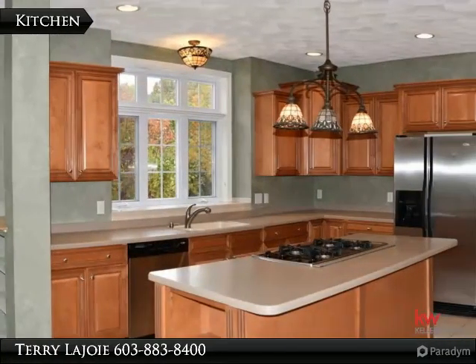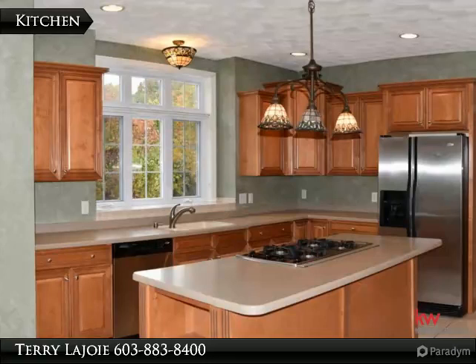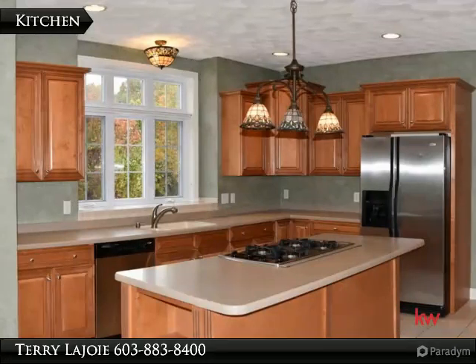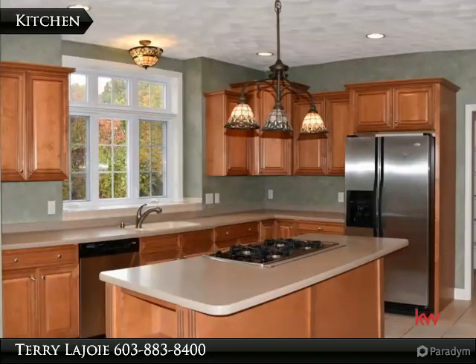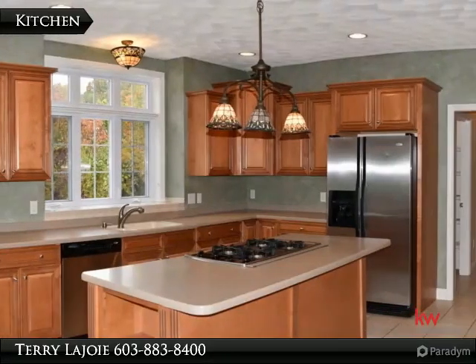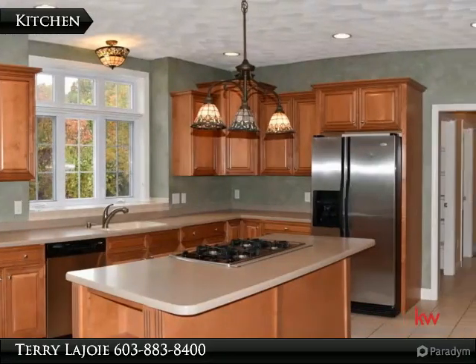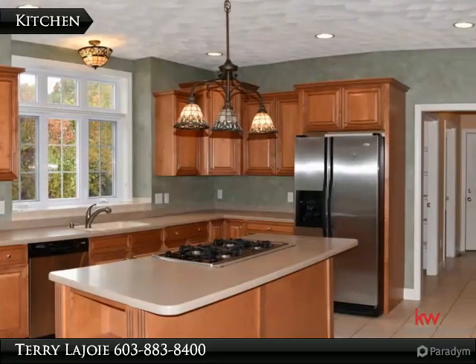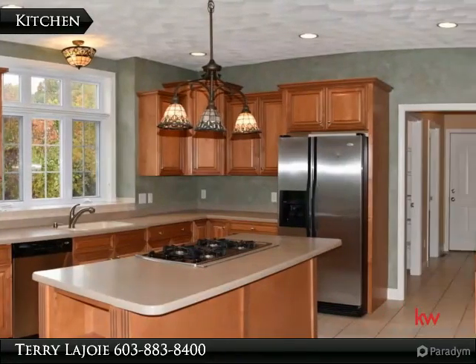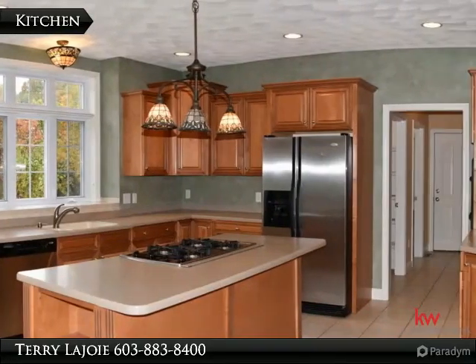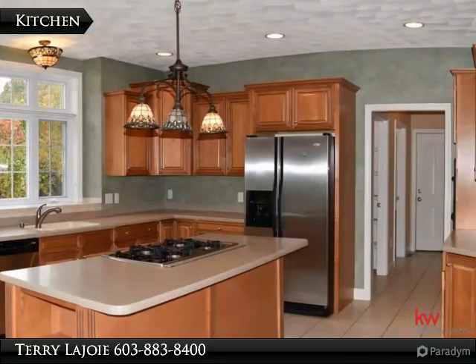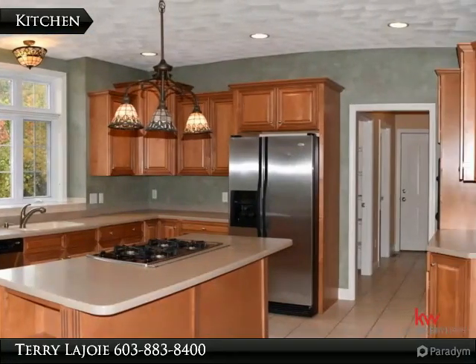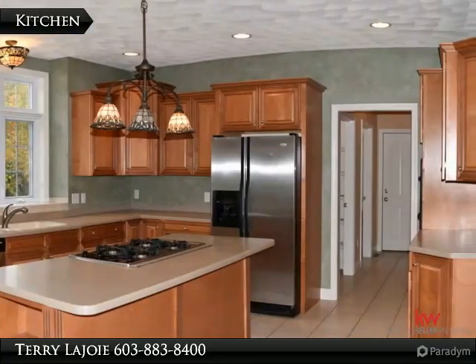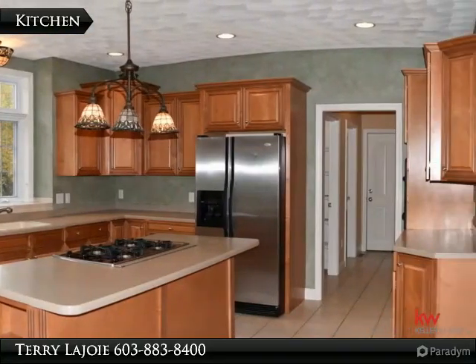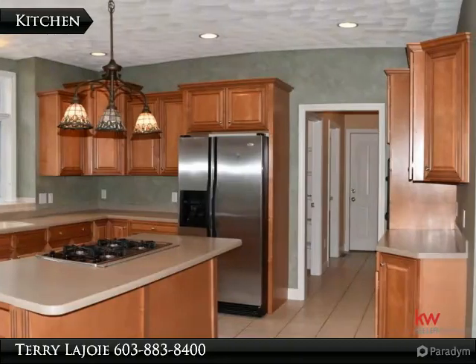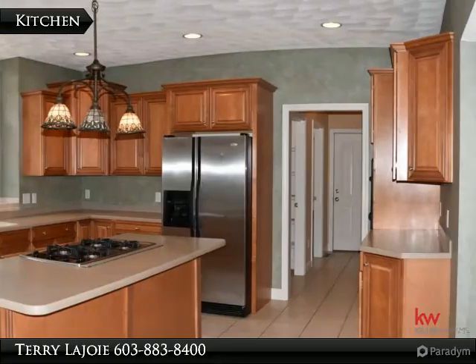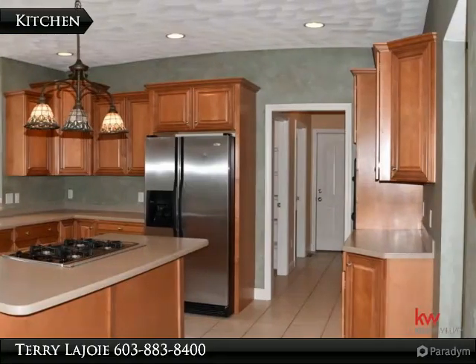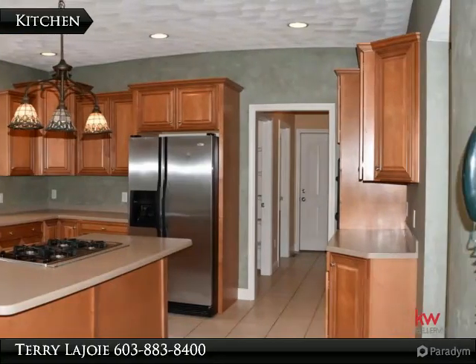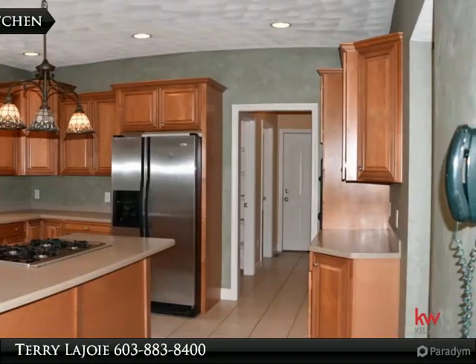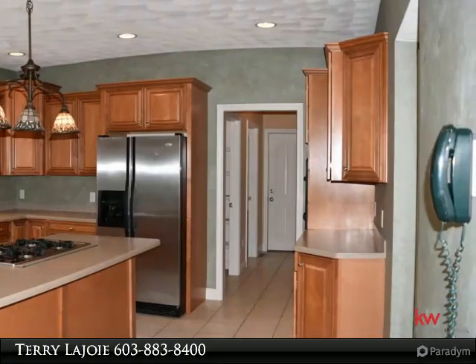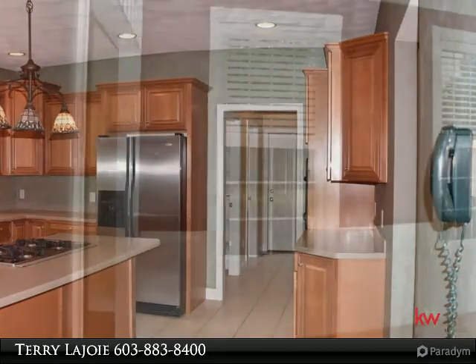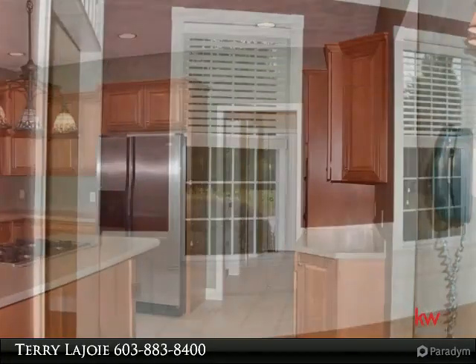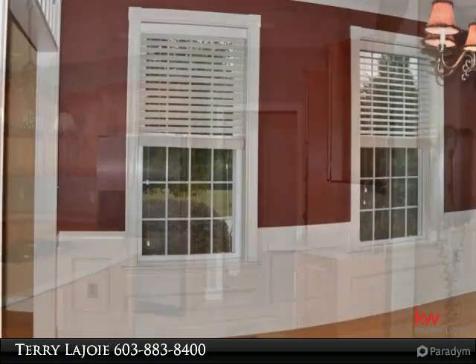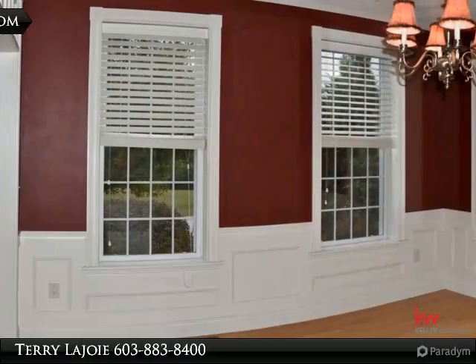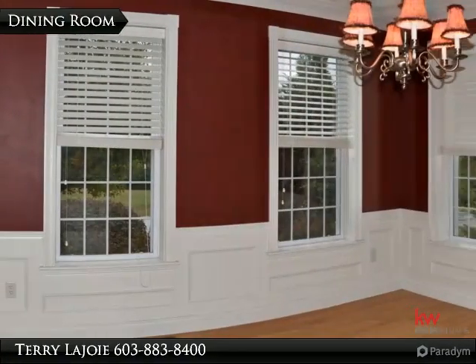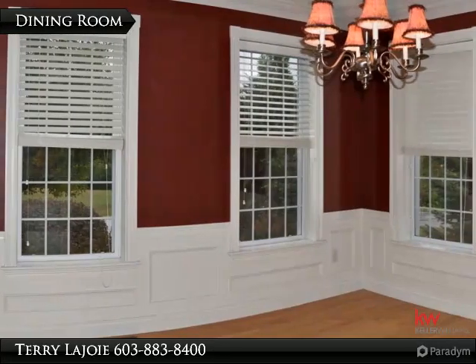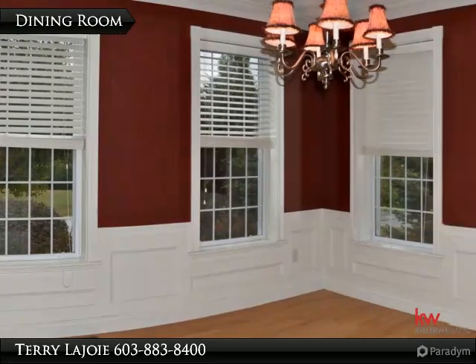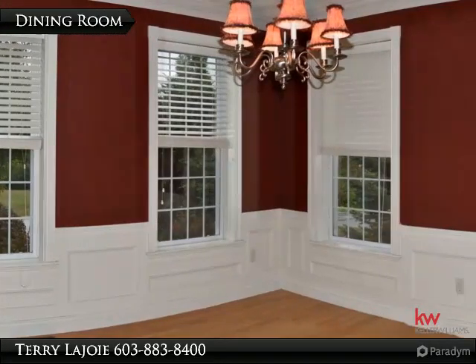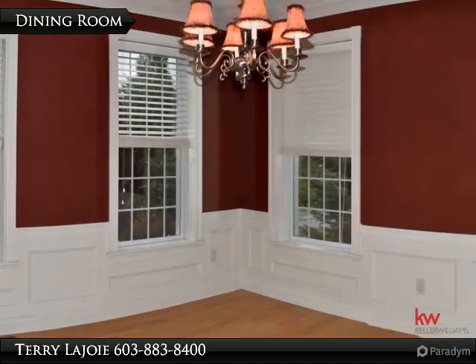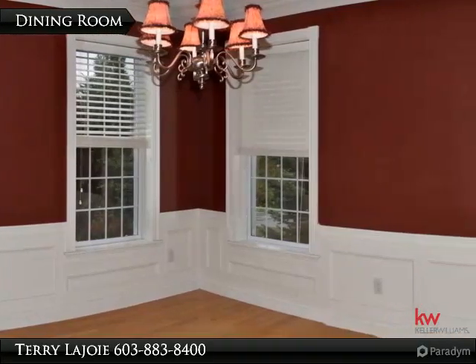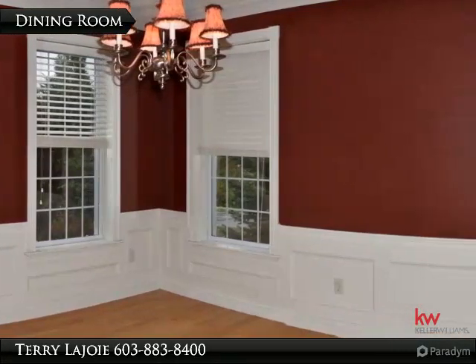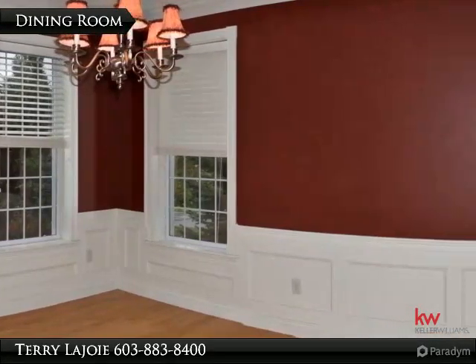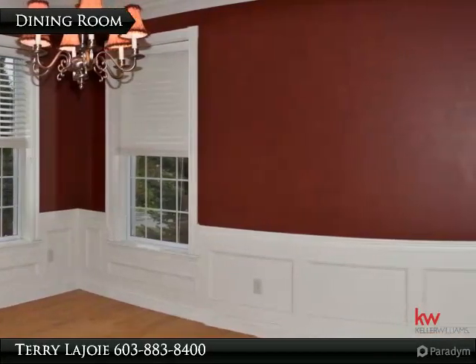Upgraded kitchen with stainless appliances, solid surface counters, wall oven, extra wall of cabinetry and walk-in pantry. Formal dining room with crown molding, chair rail and shadow boxes.